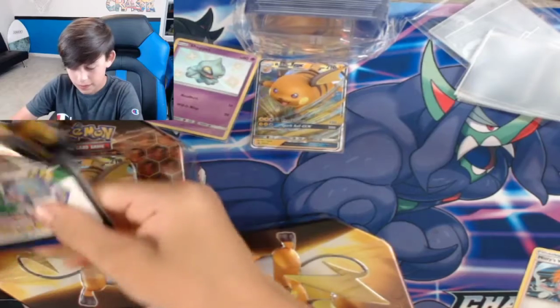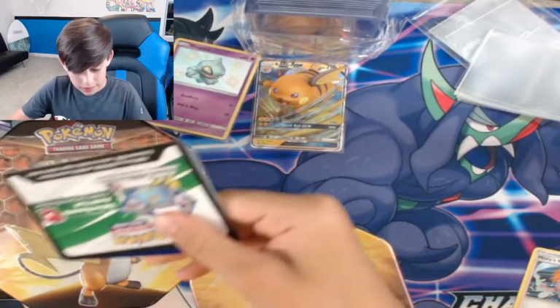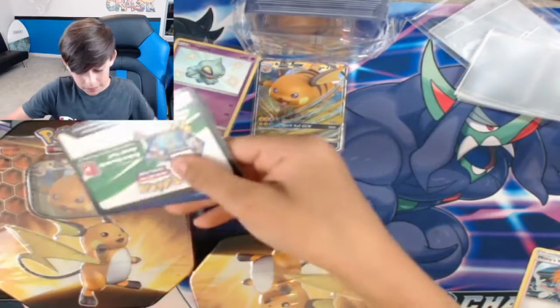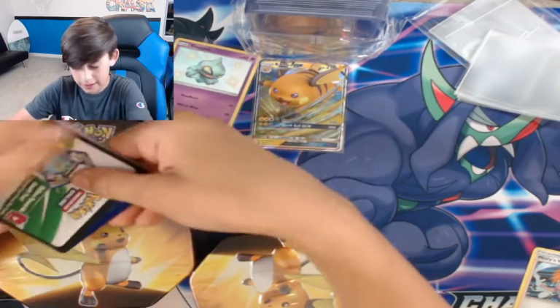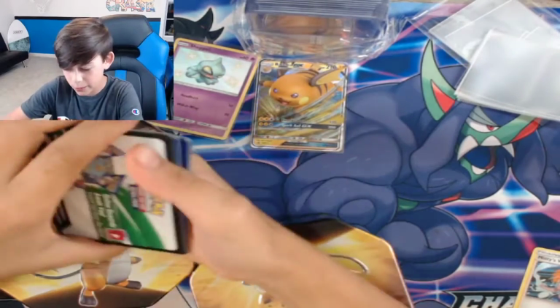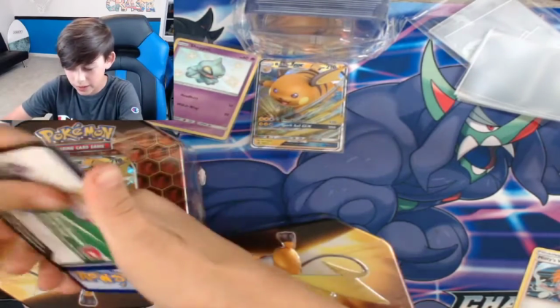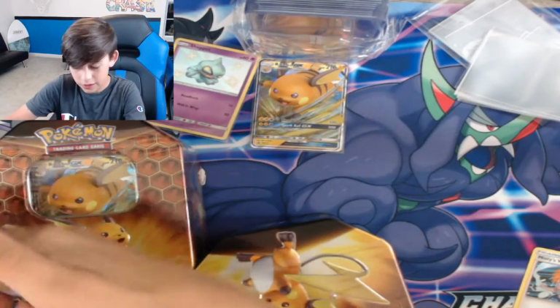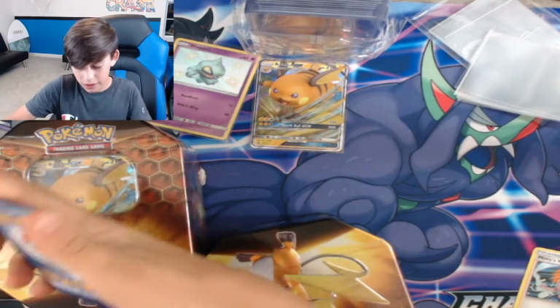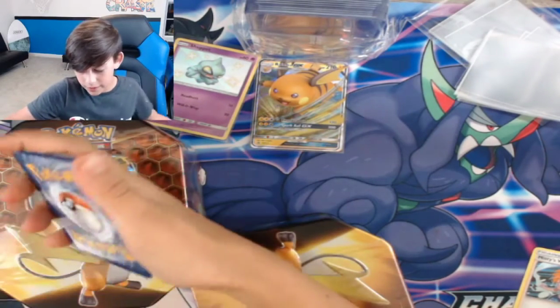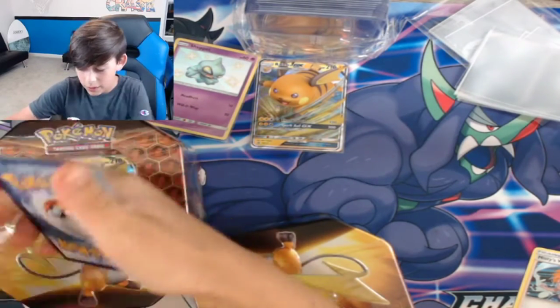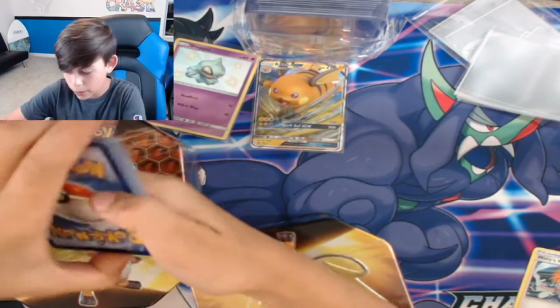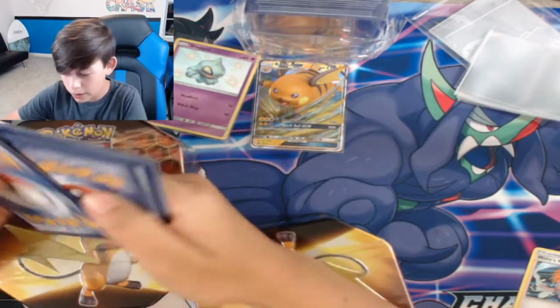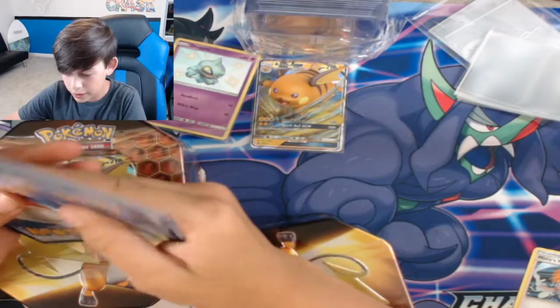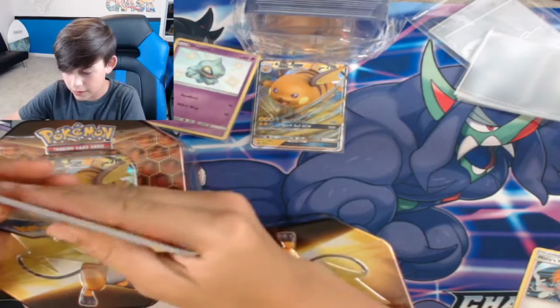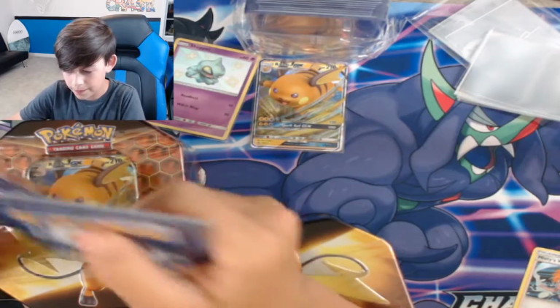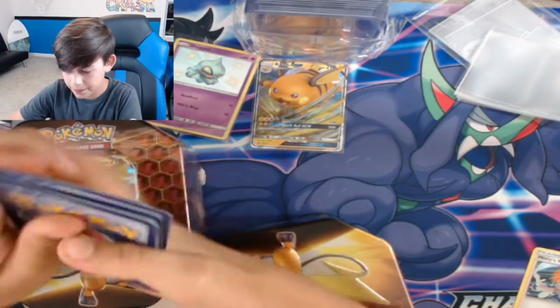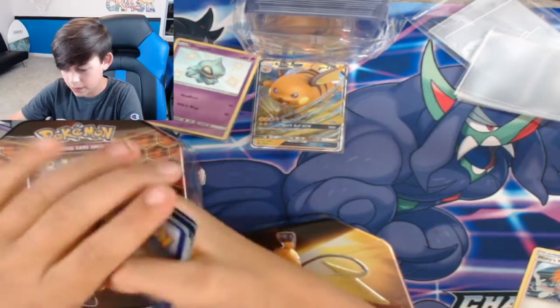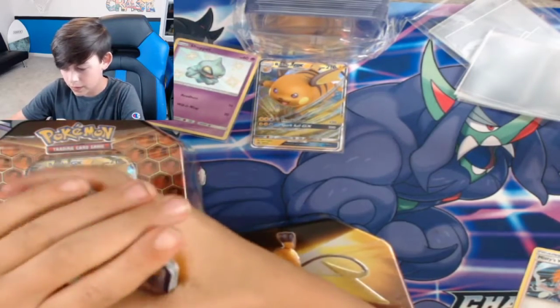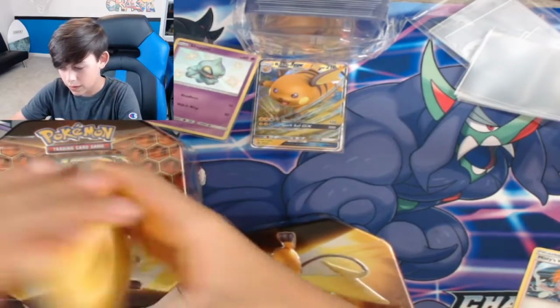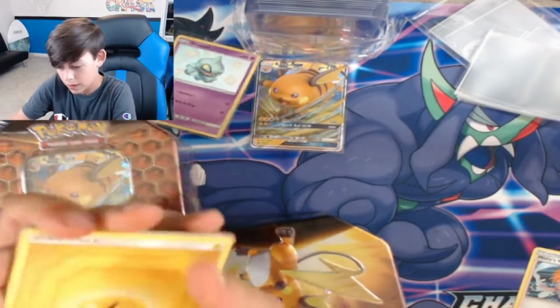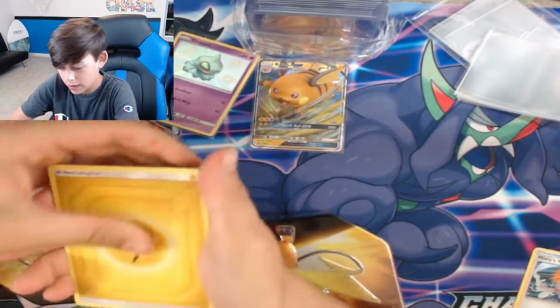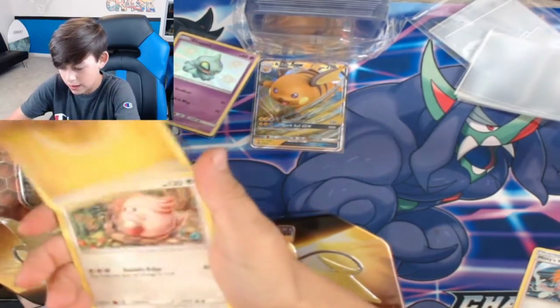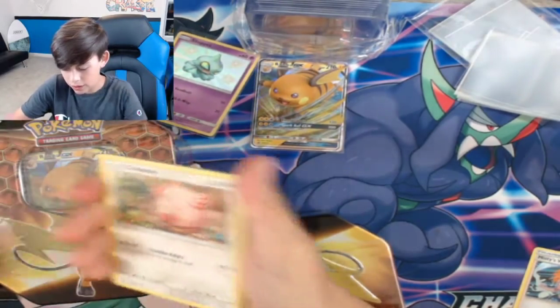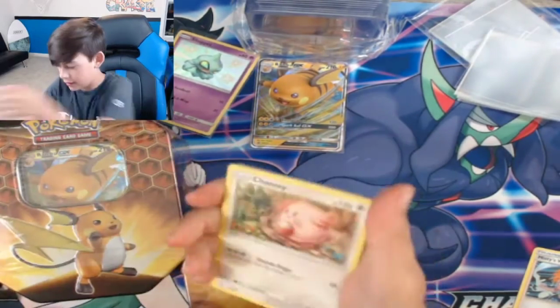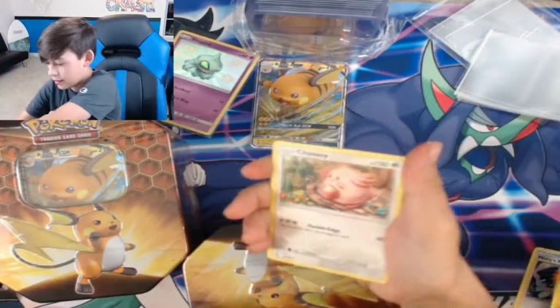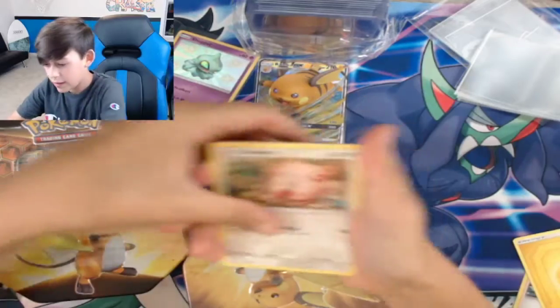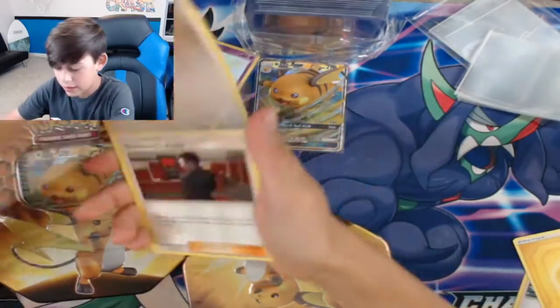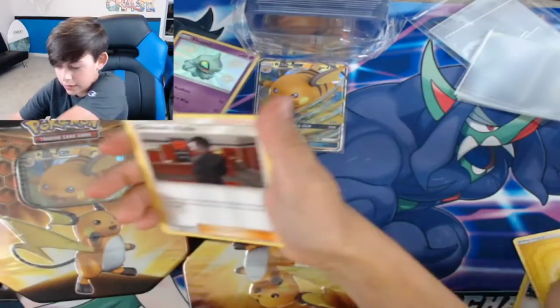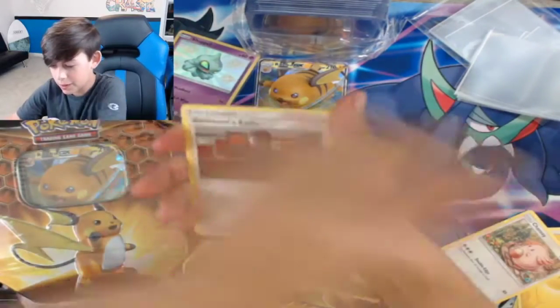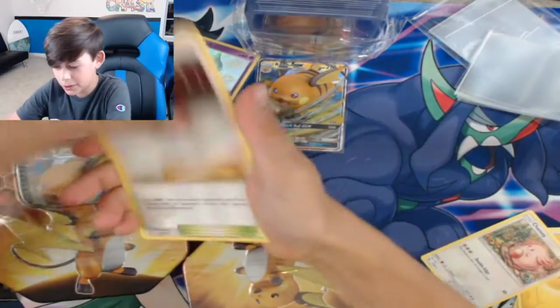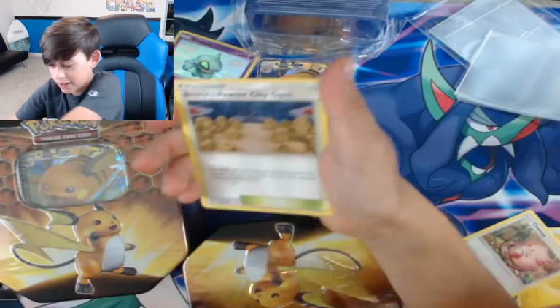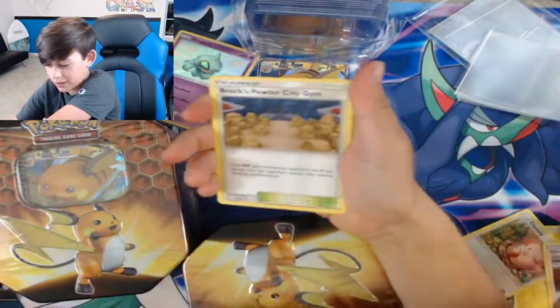Second pack — can we get a Charizard or a Glaceon? All right: Energy, Chansey...